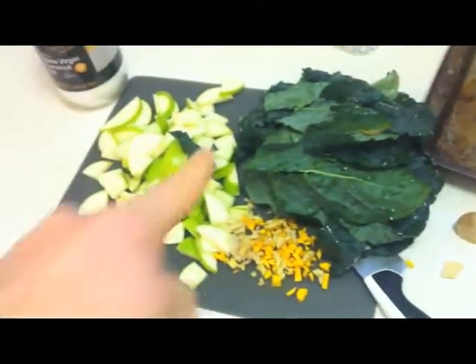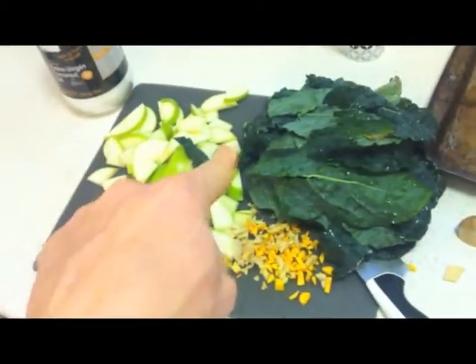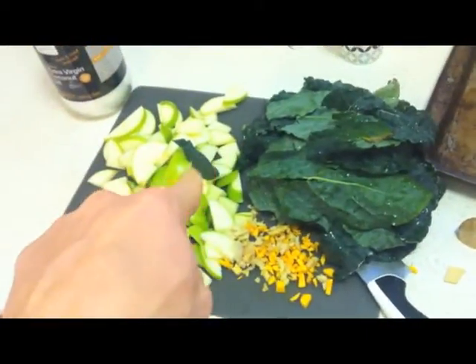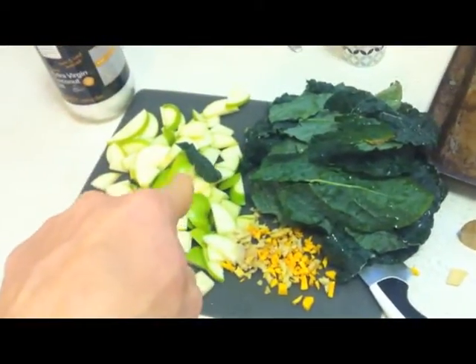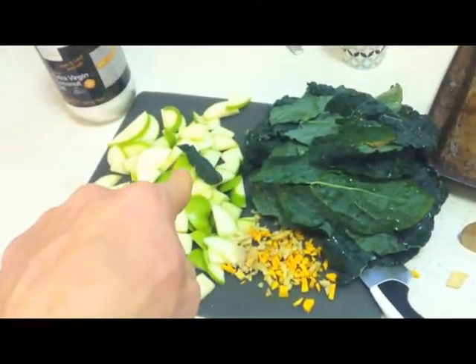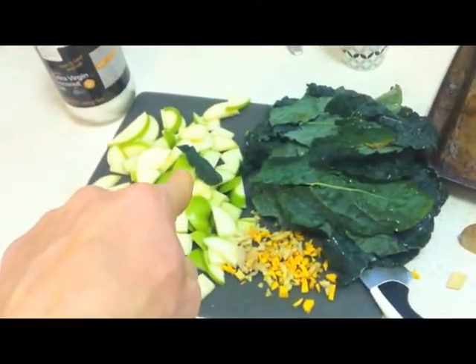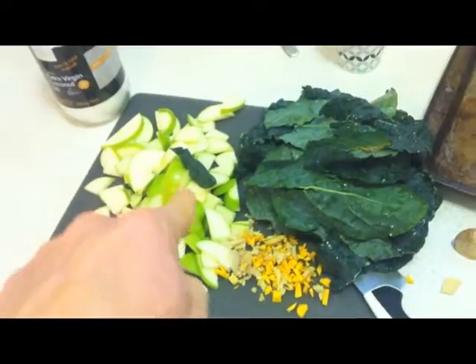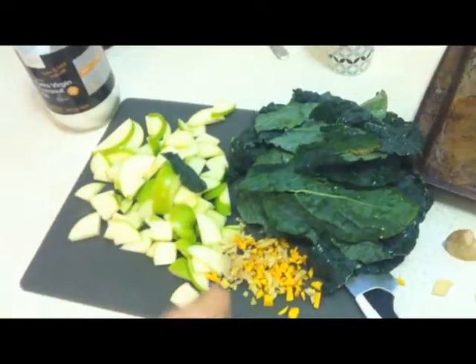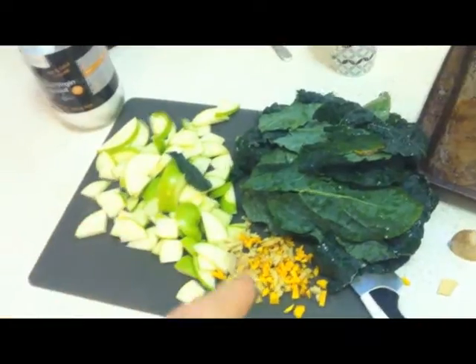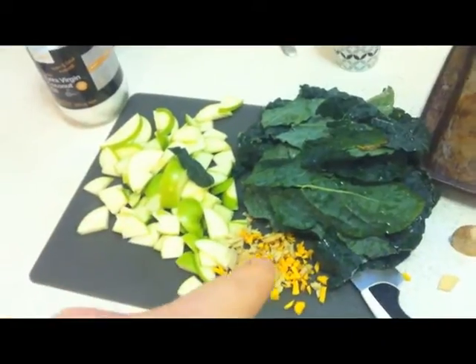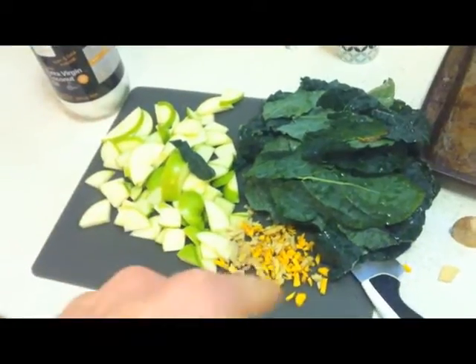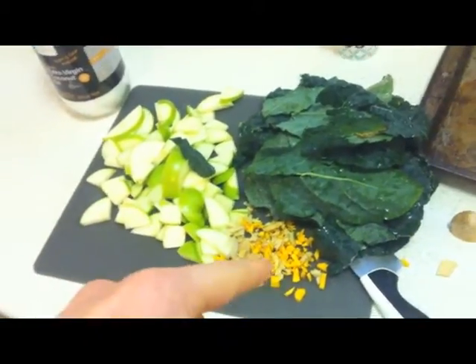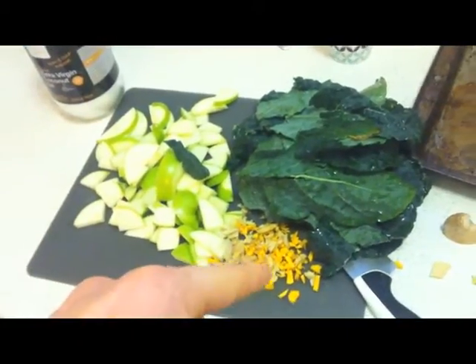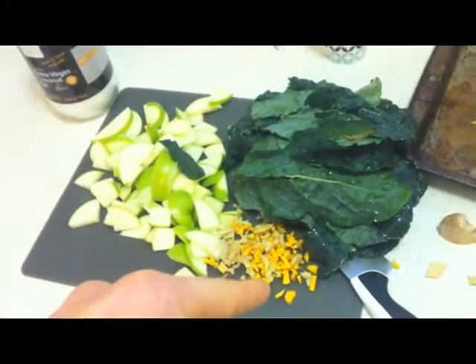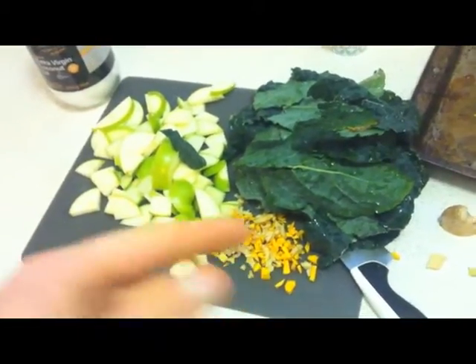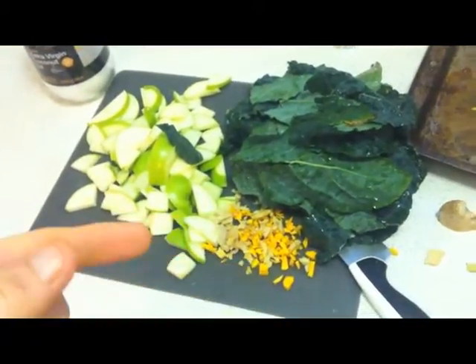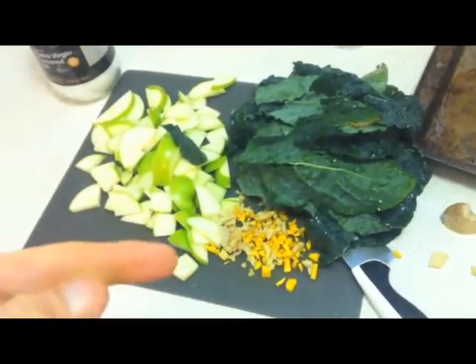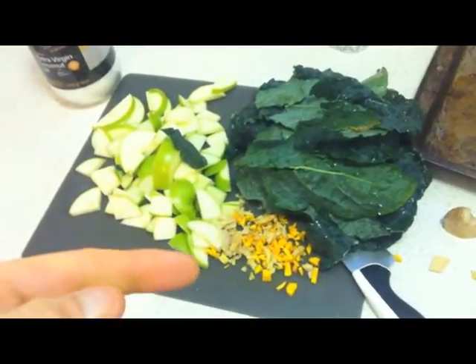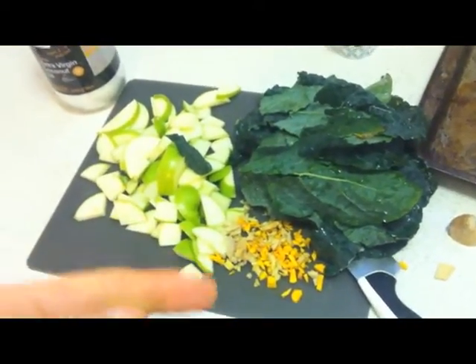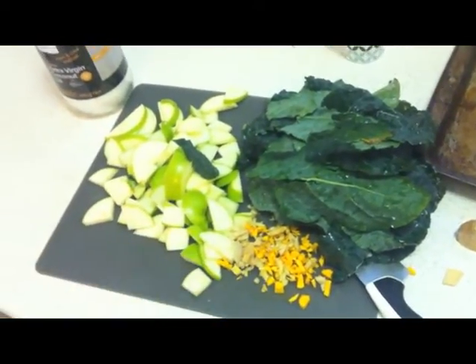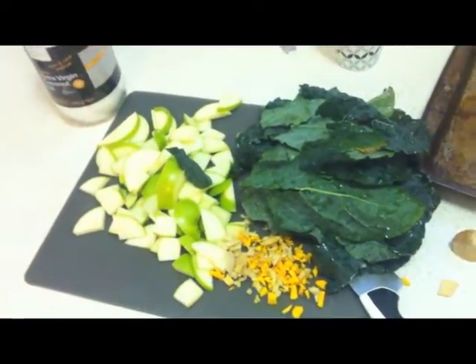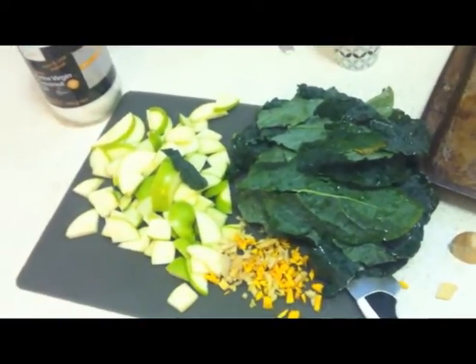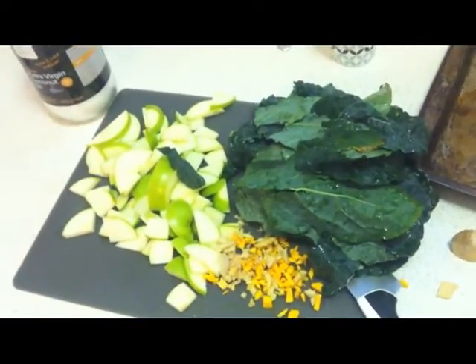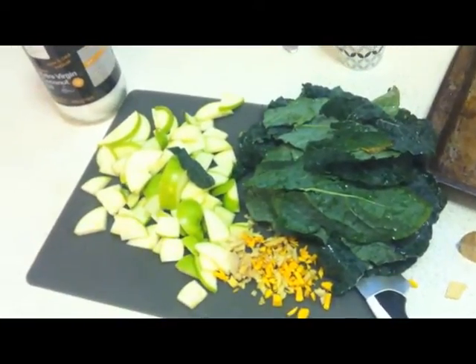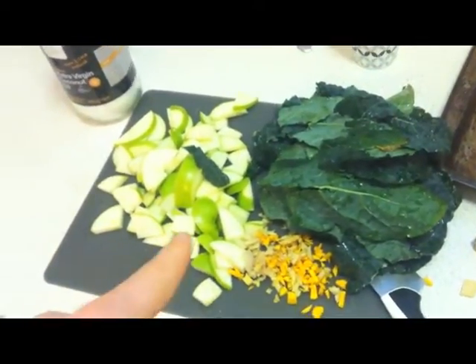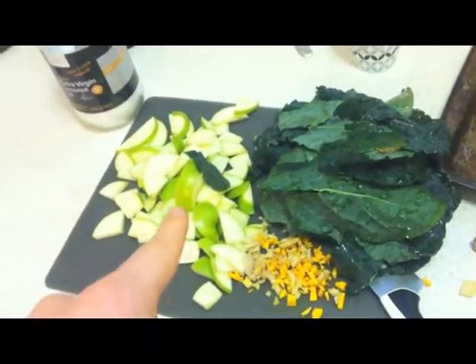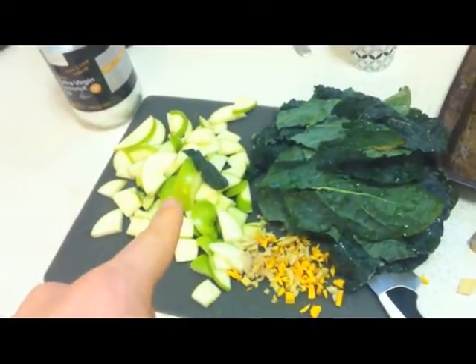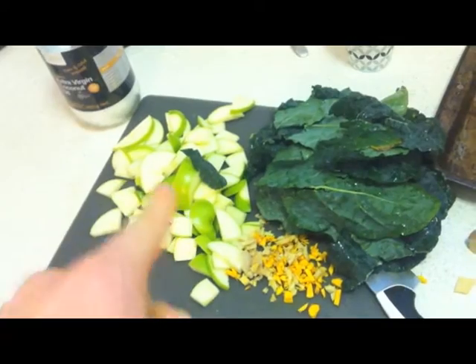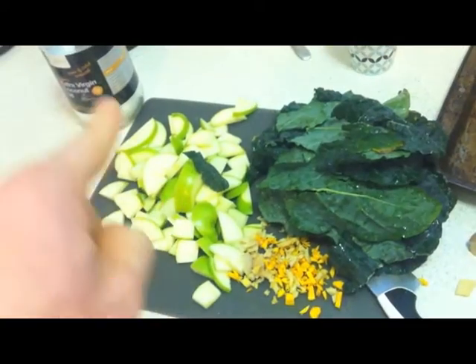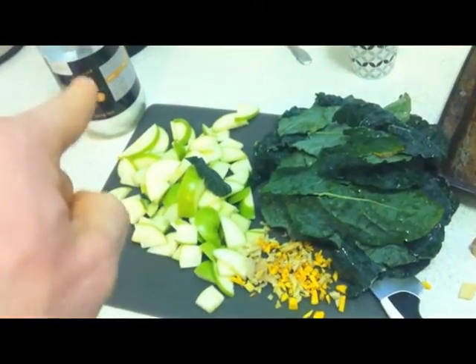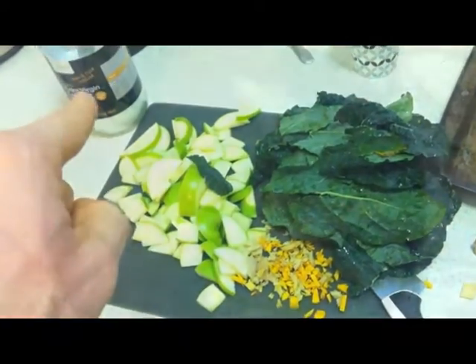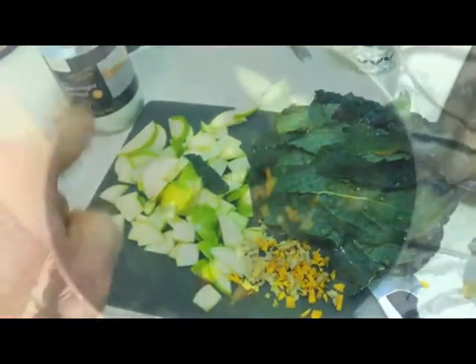You're going to start sautéing the apples. Generally I'd have some garlic — I'm an idiot, didn't buy it today. Start sautéing the apples in coconut oil.